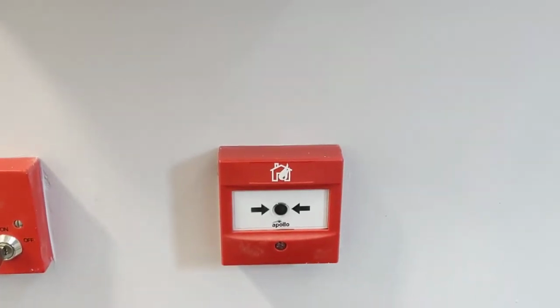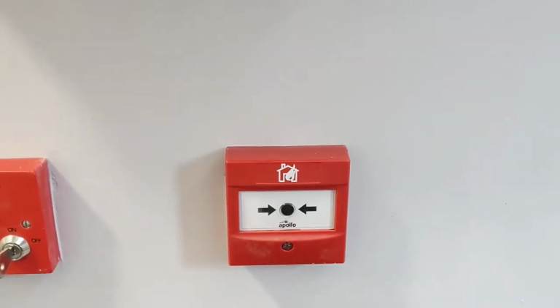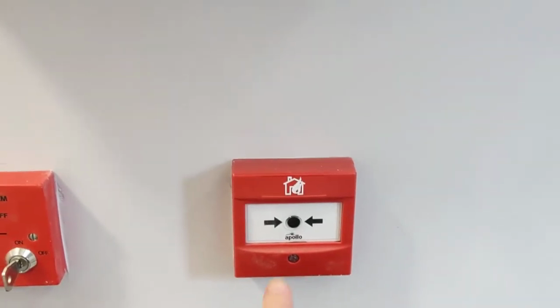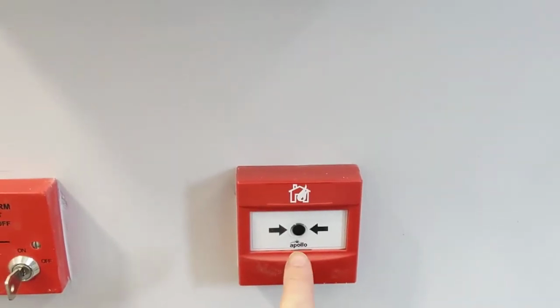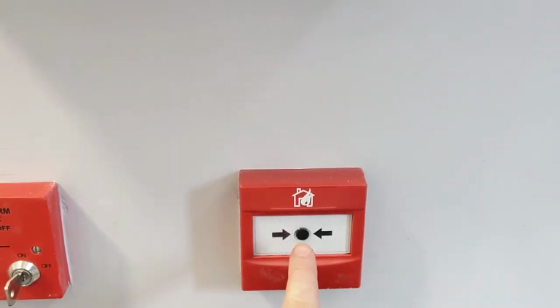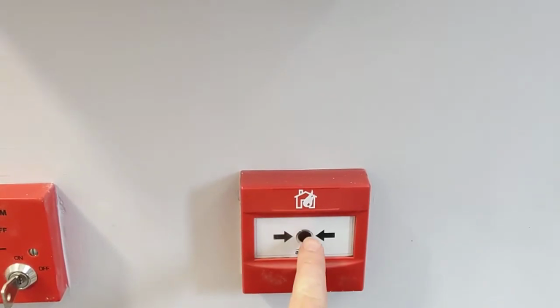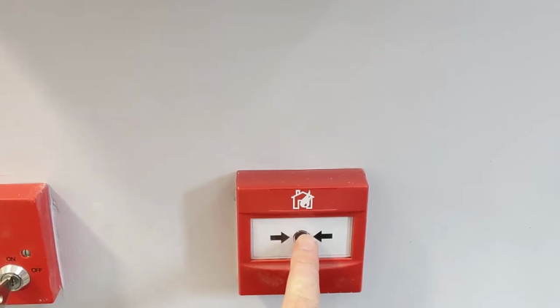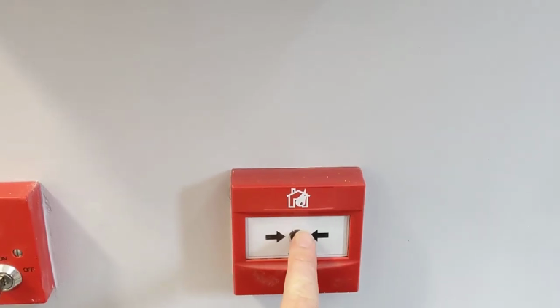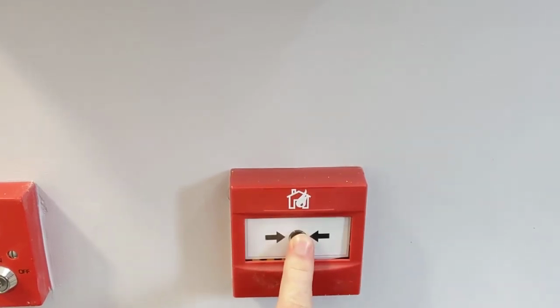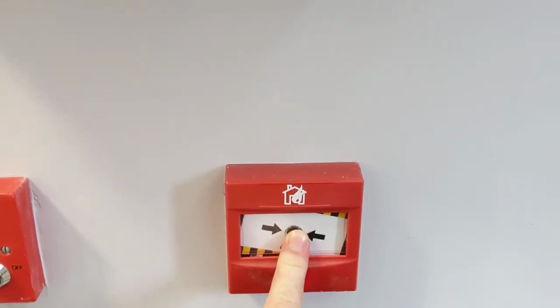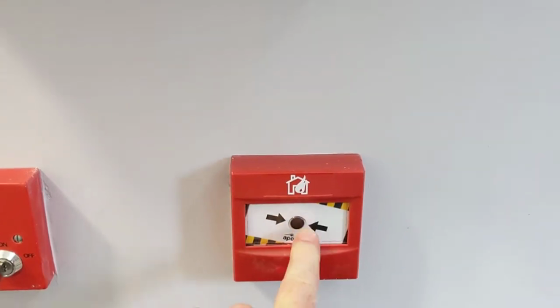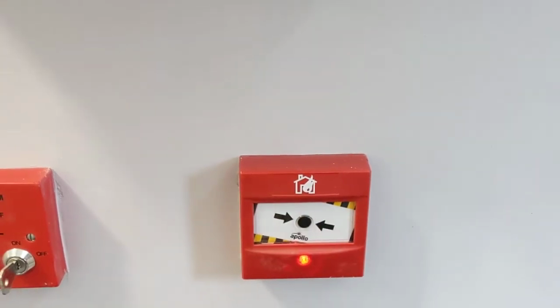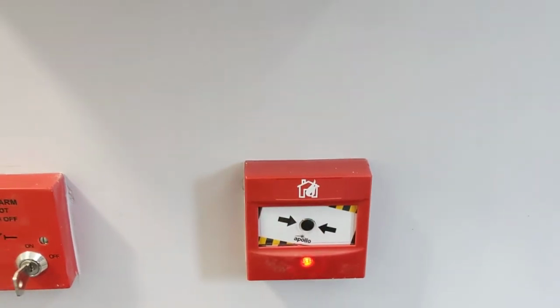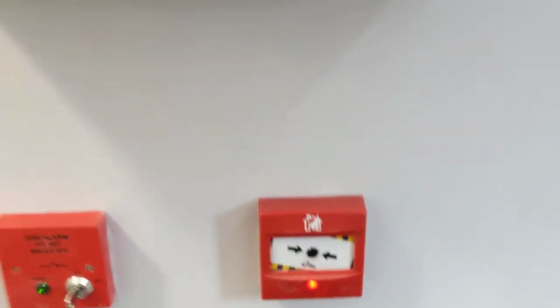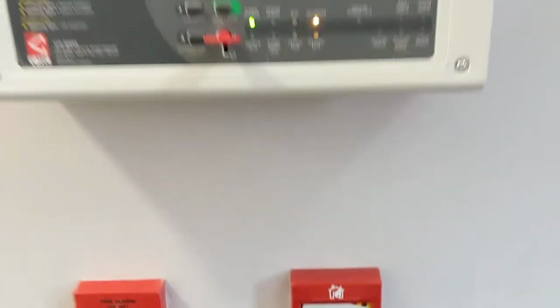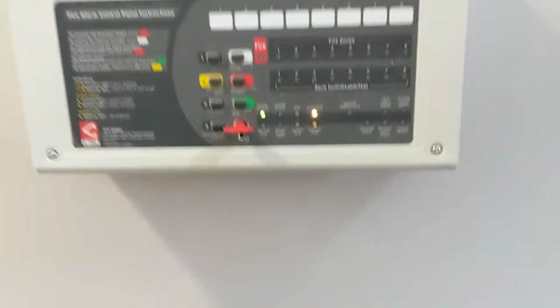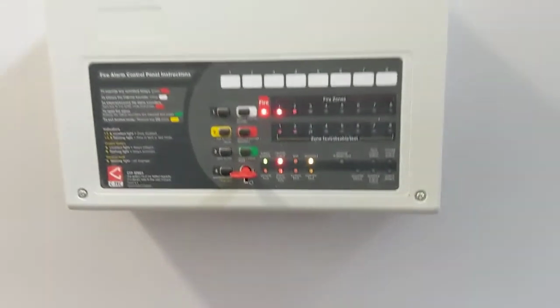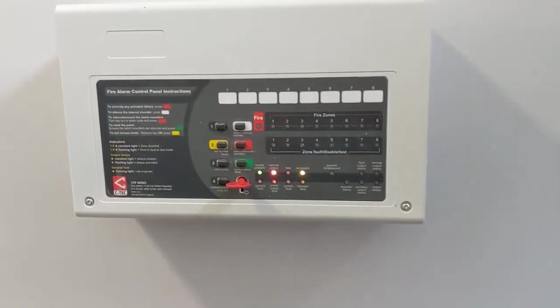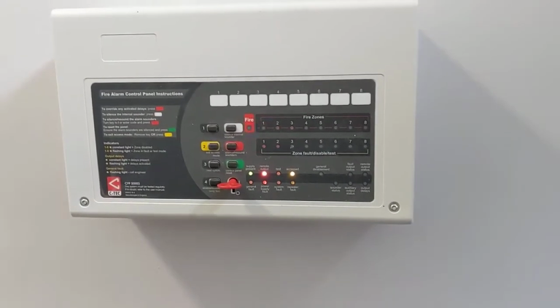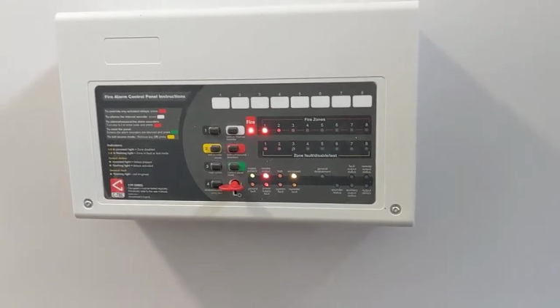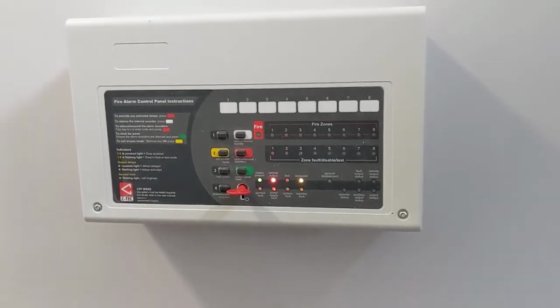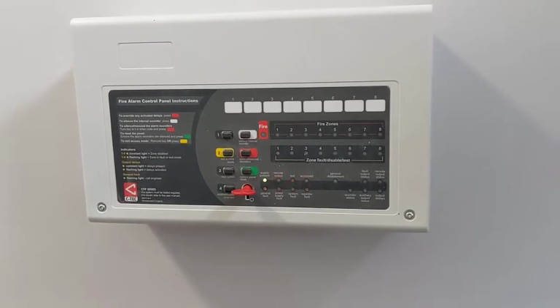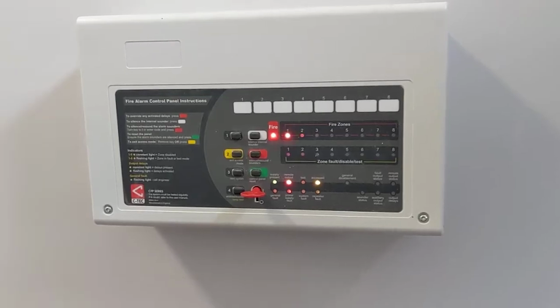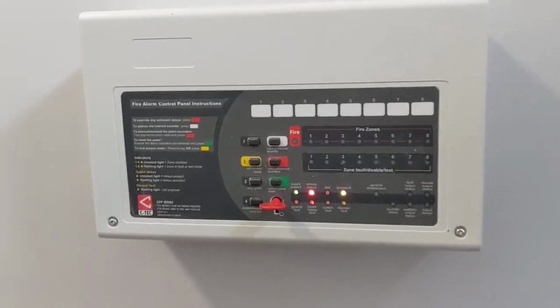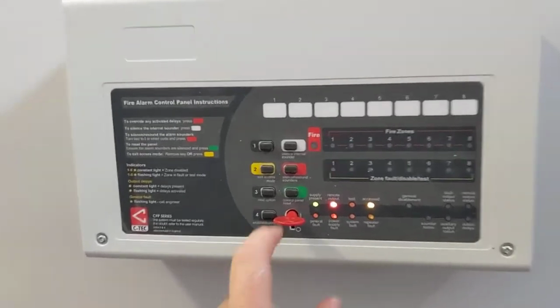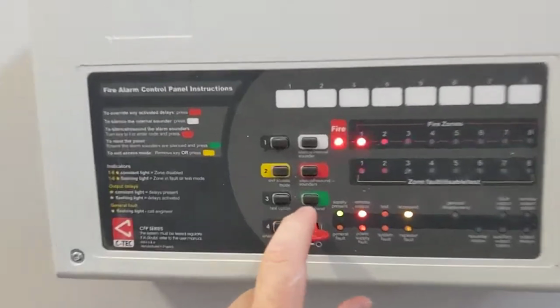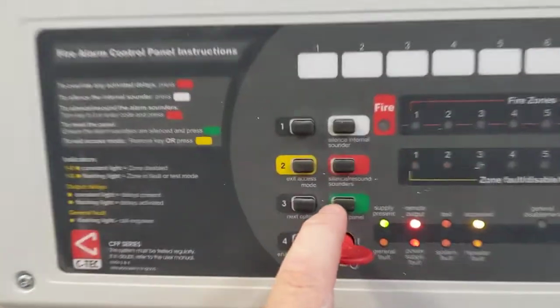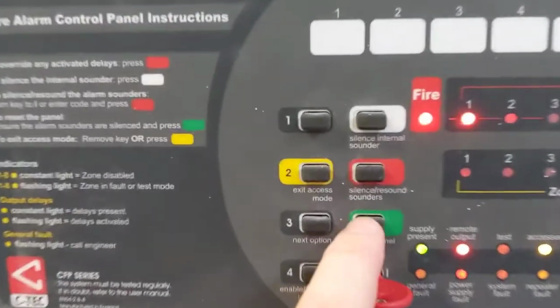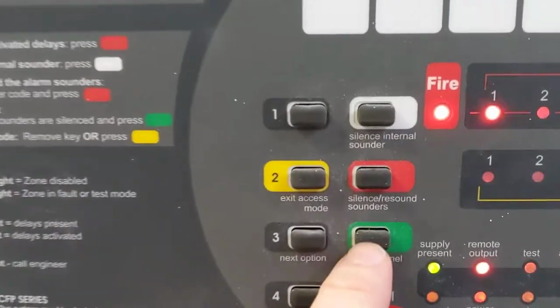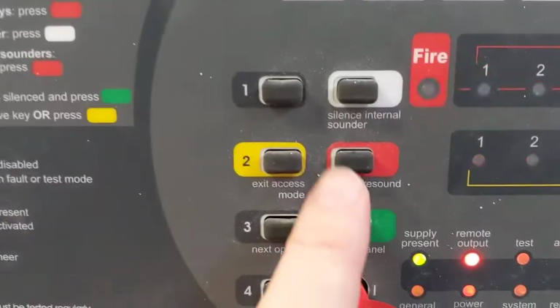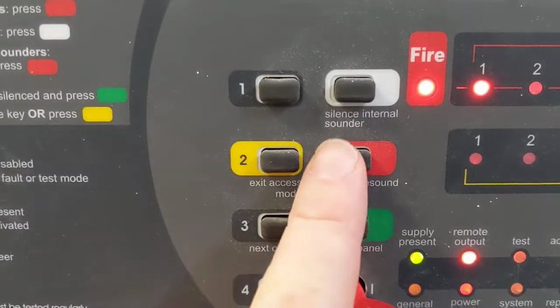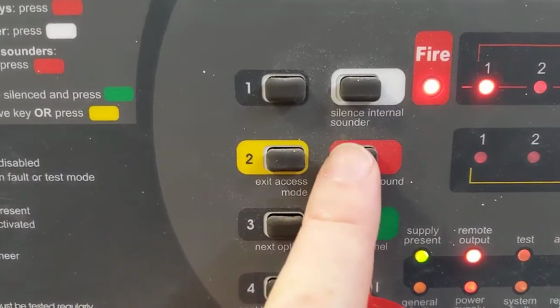To test the call point, press the button and the alarm should sound. Silence the sounders.